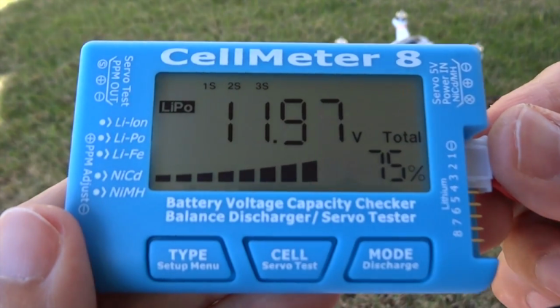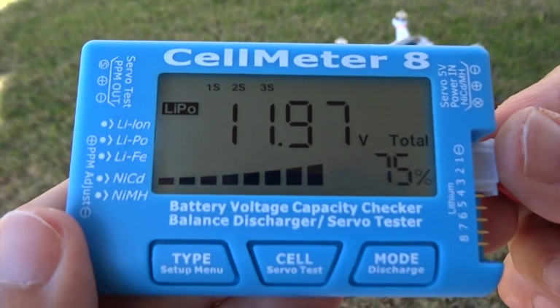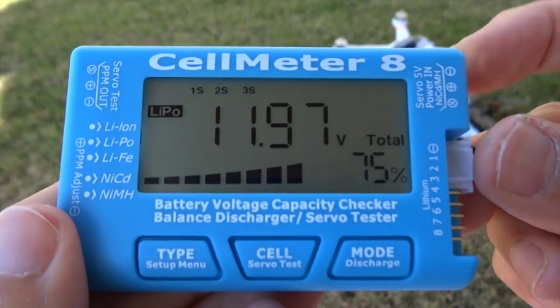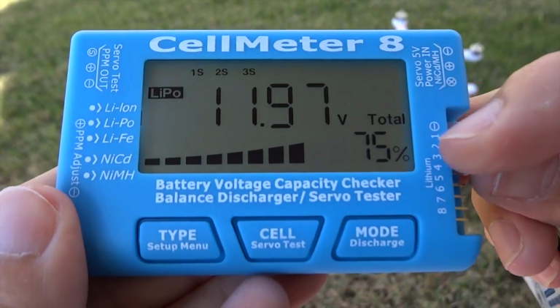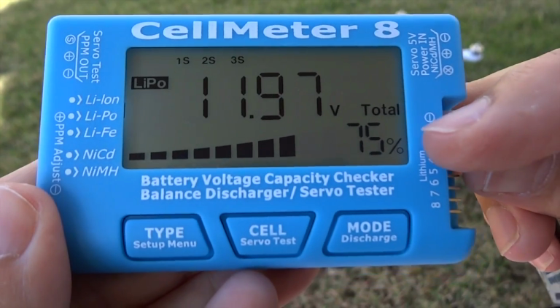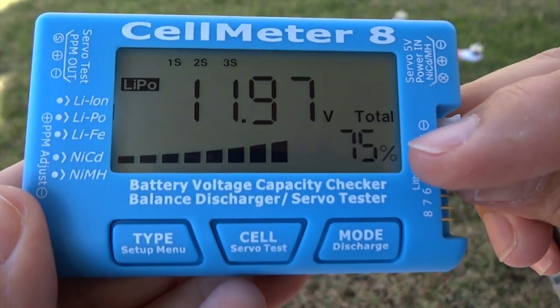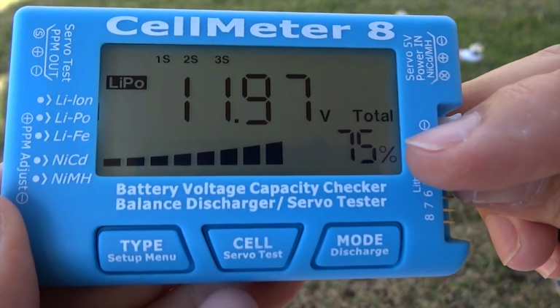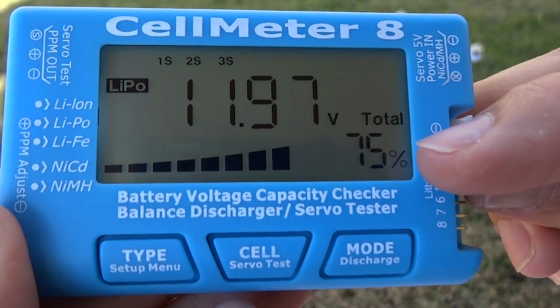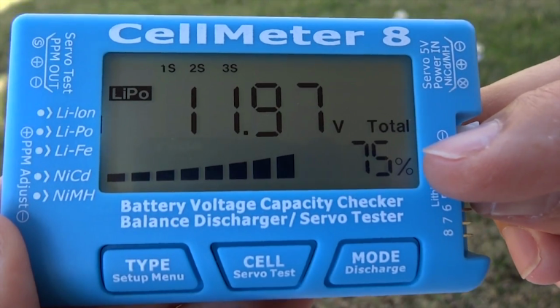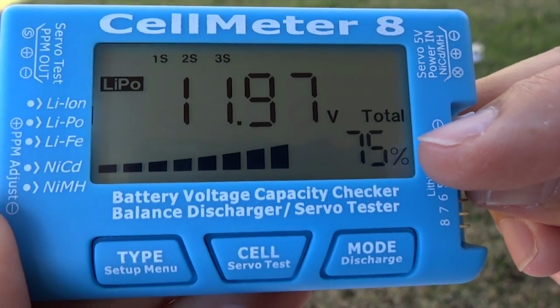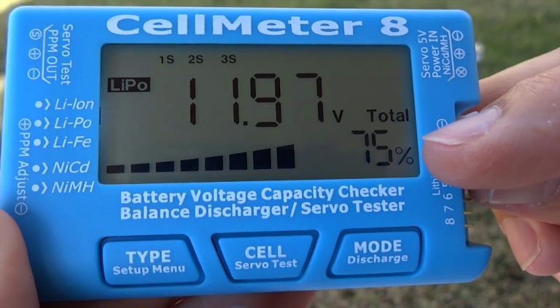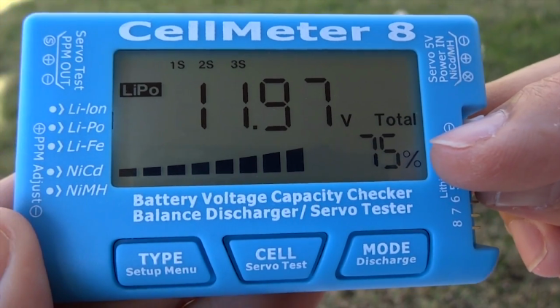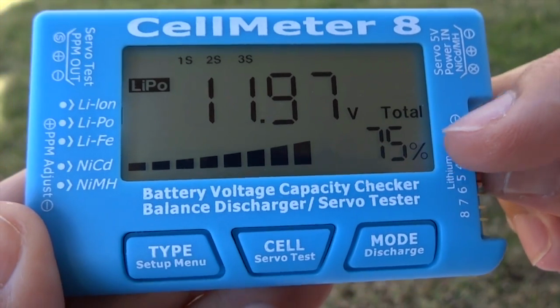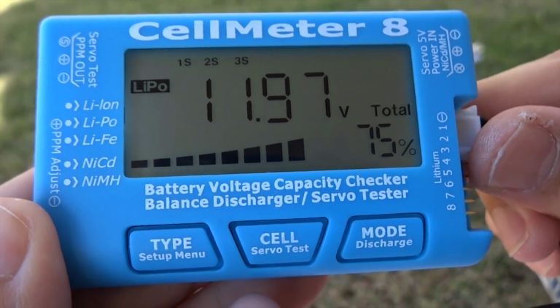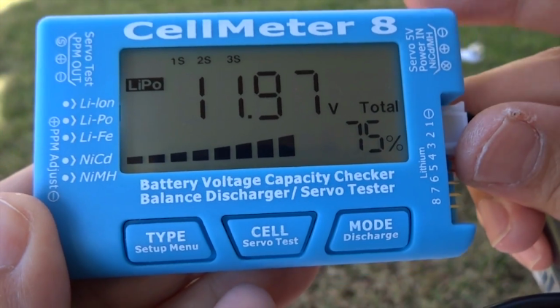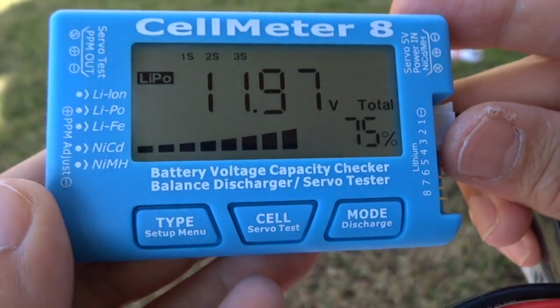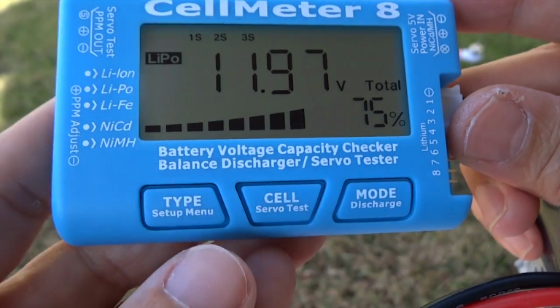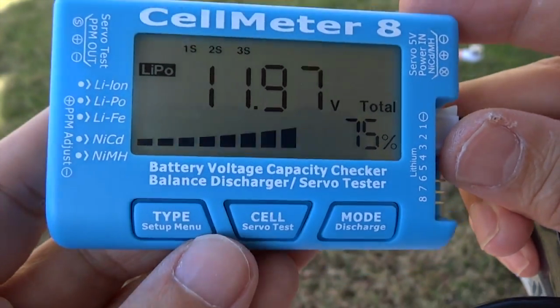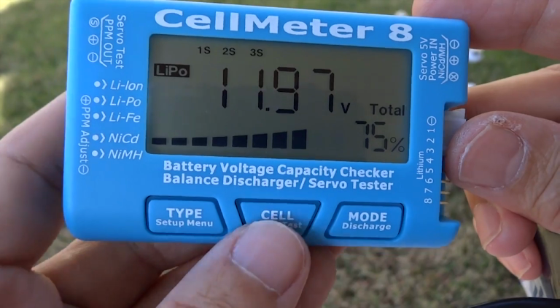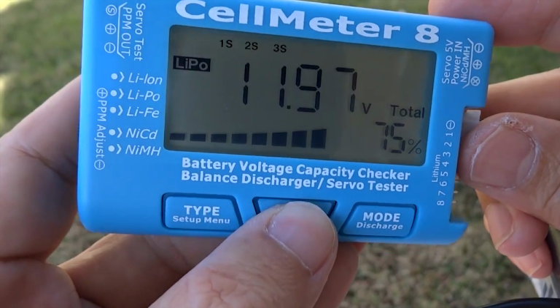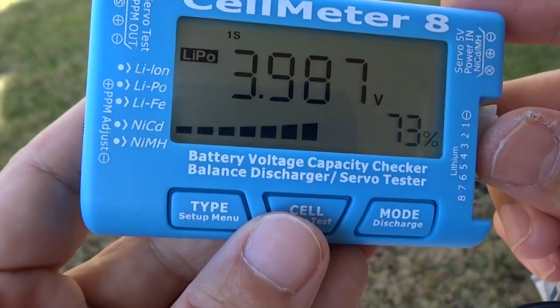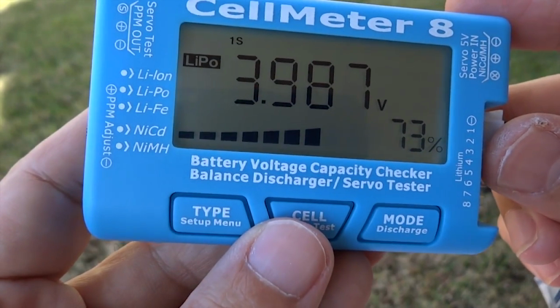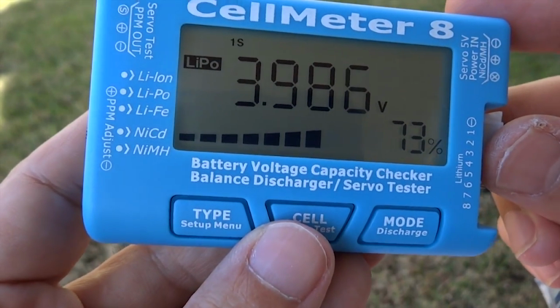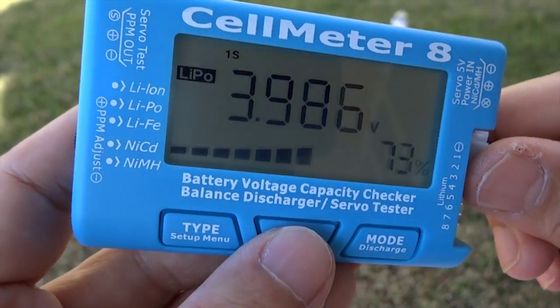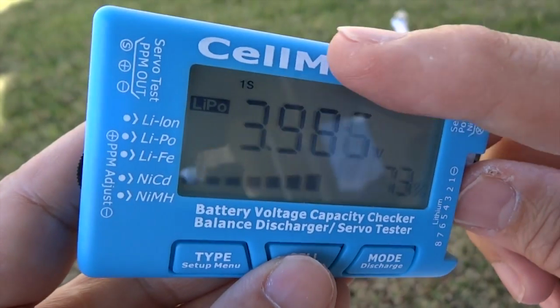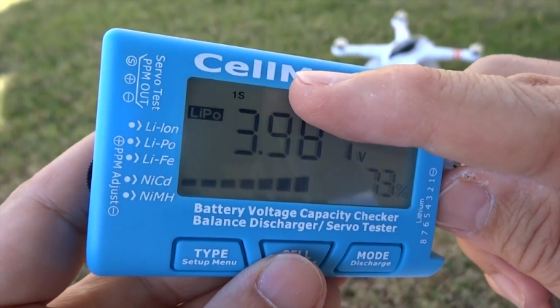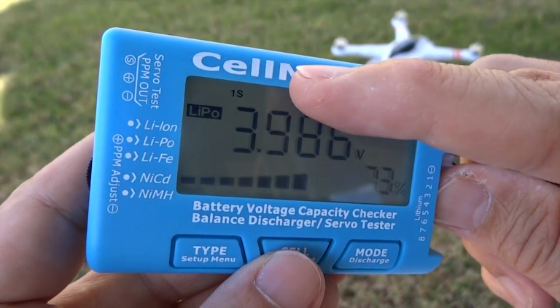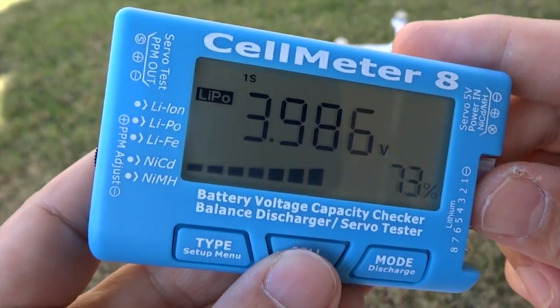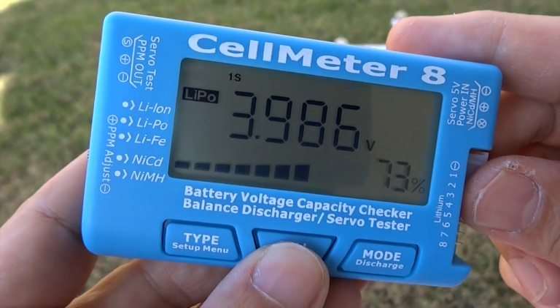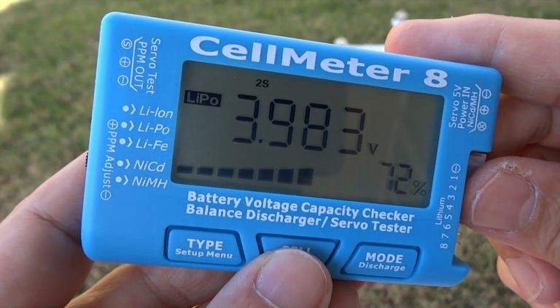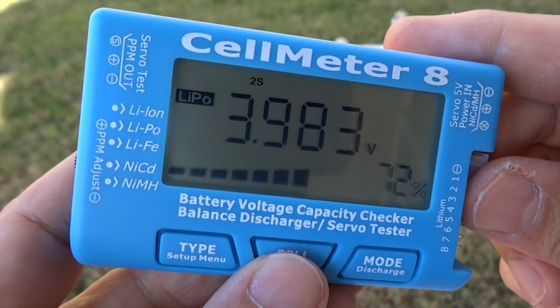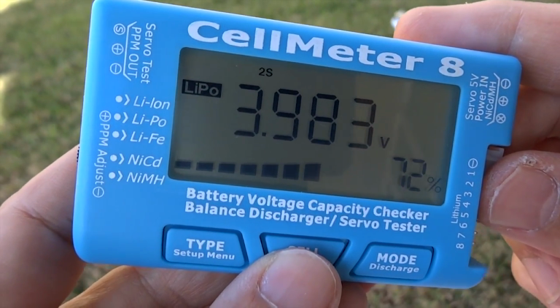If you want something simple, you can just read off right here — 75% of the juice left. It also detects and measures the voltage of individual cells: cell 1, 2, 3.